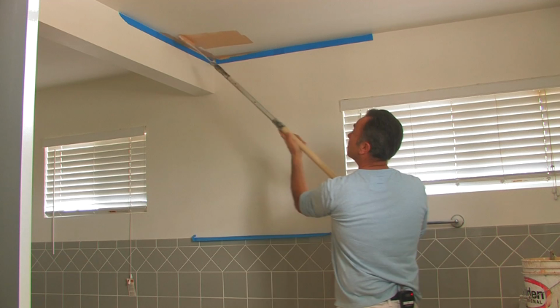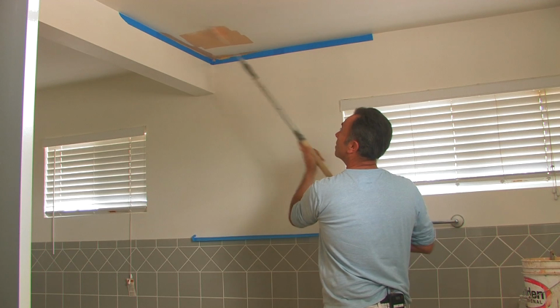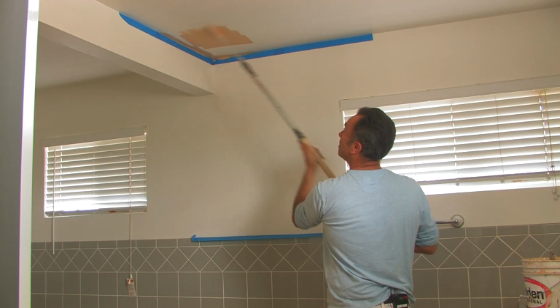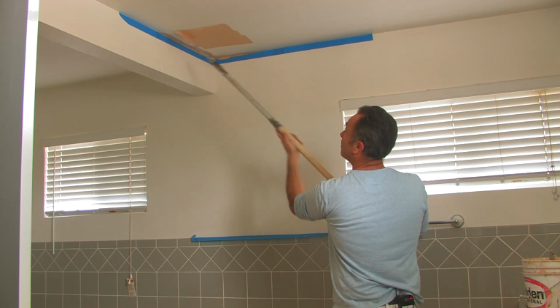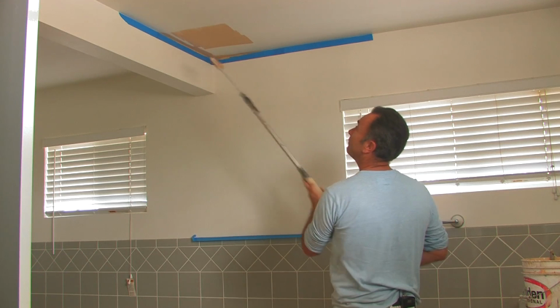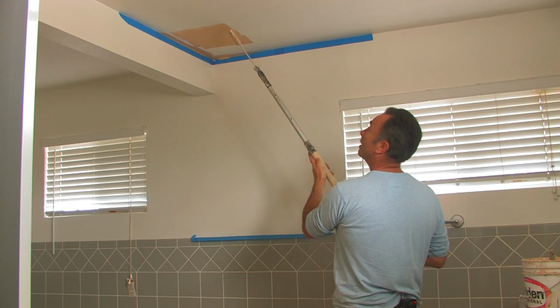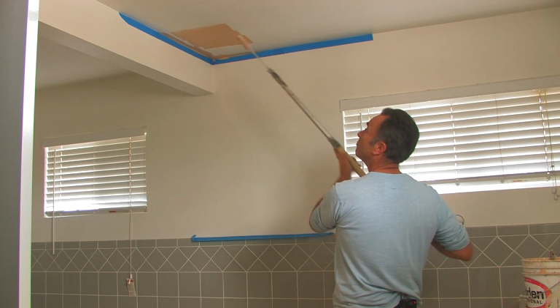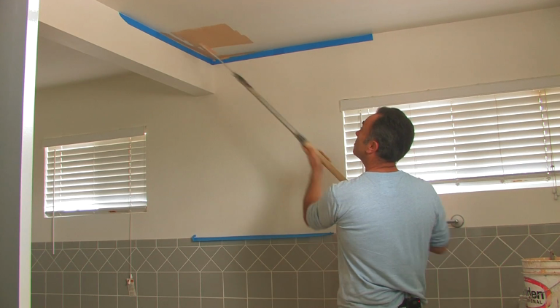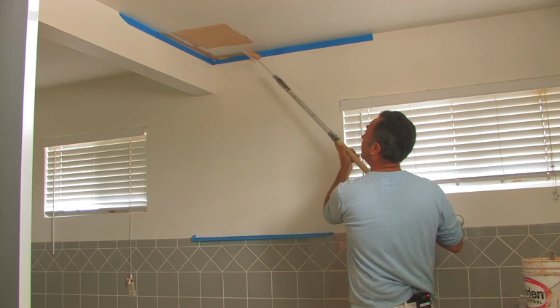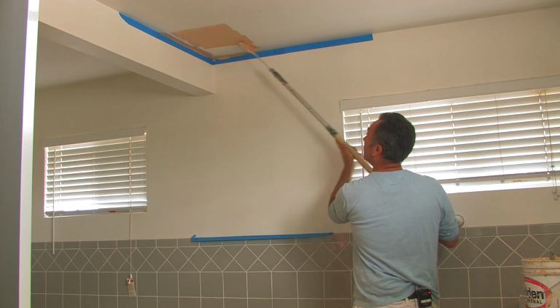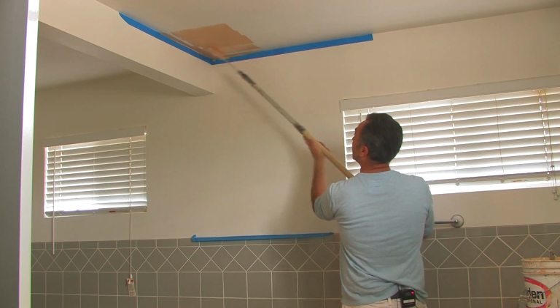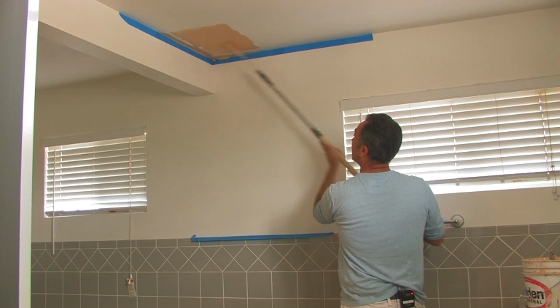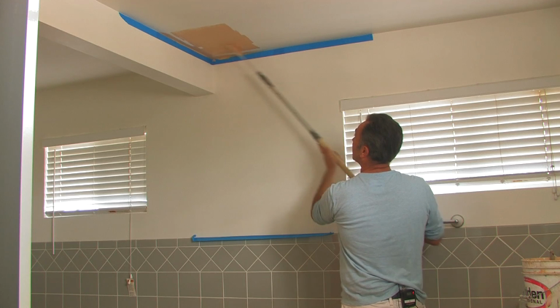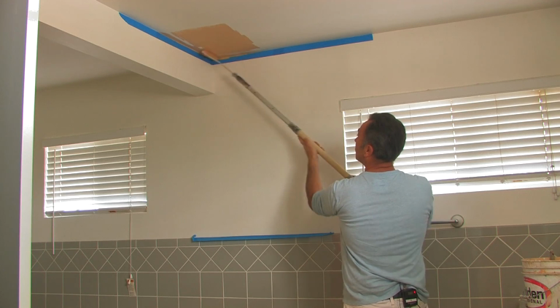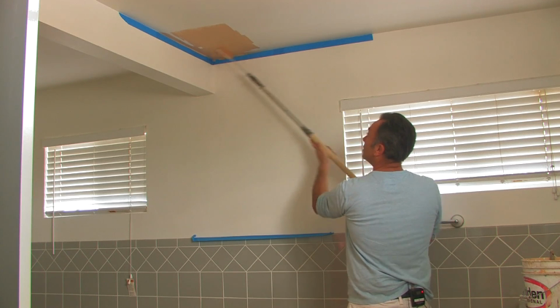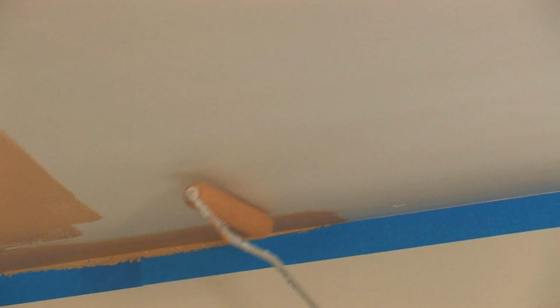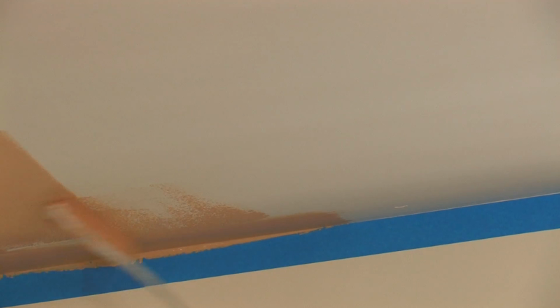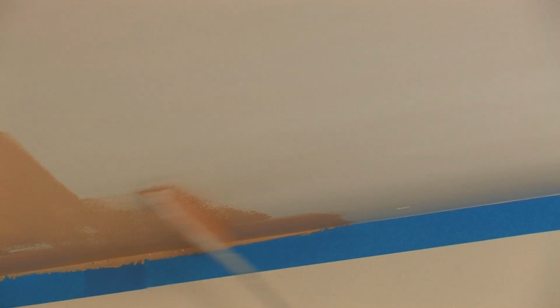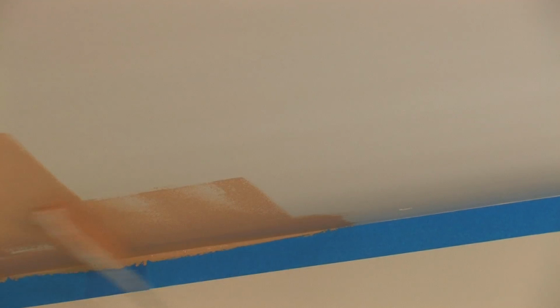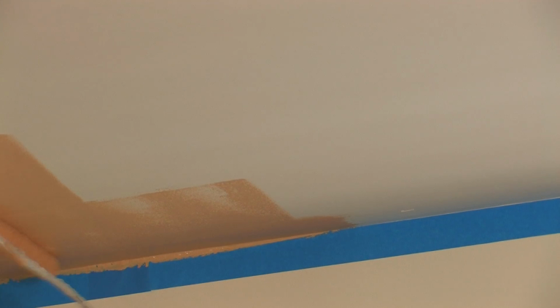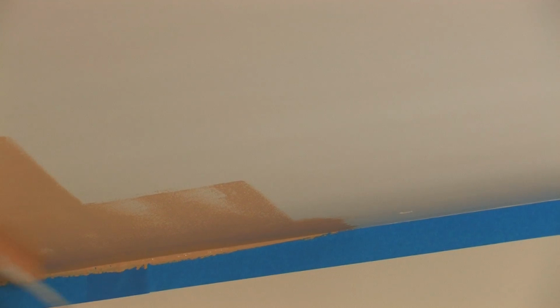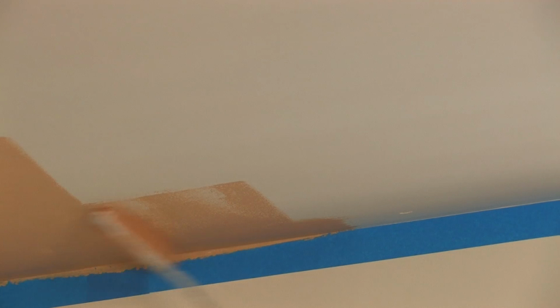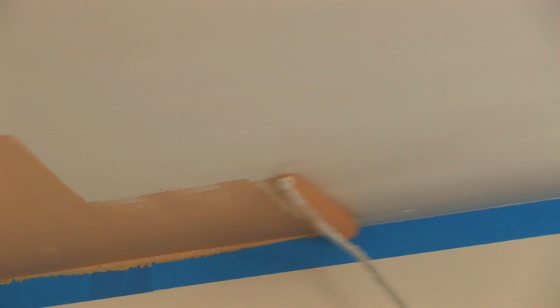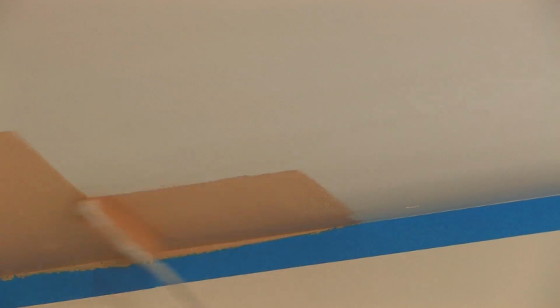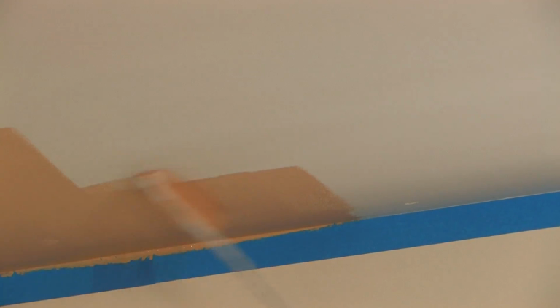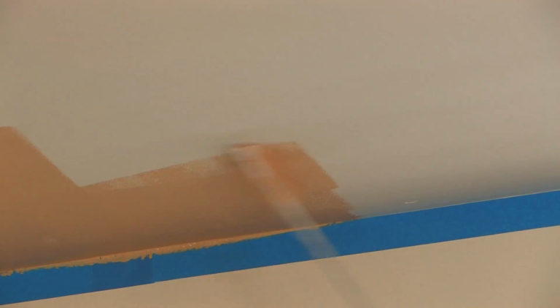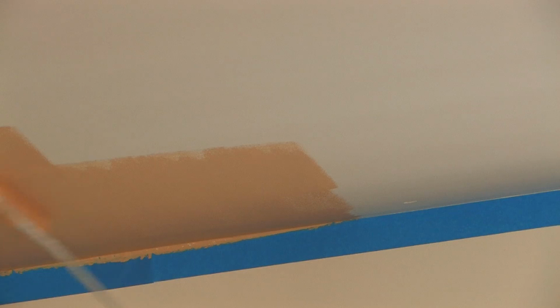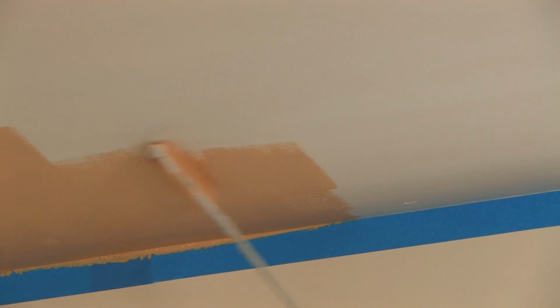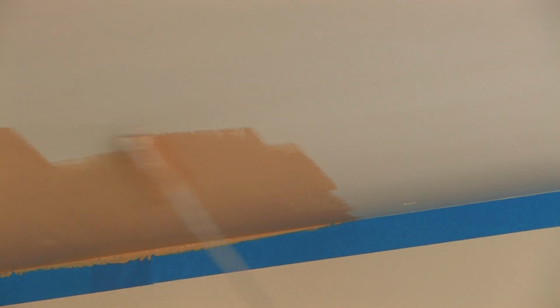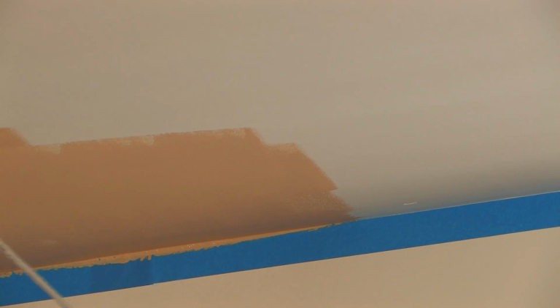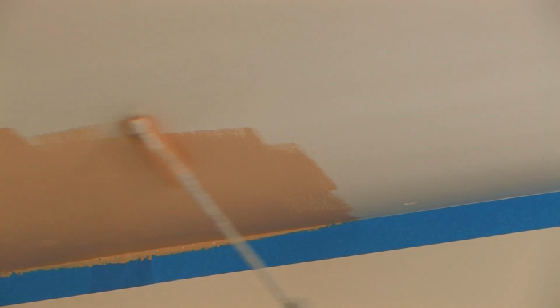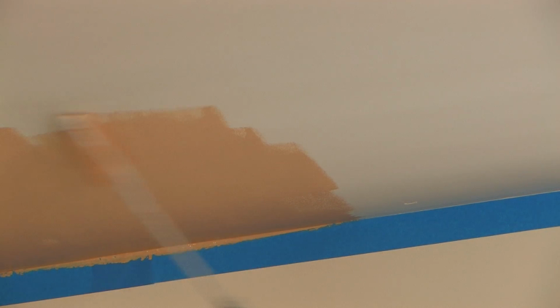Start from about a foot away and roll into the wall. Nice small strokes. Make sure we get a good coverage. It's okay to hit the tape.